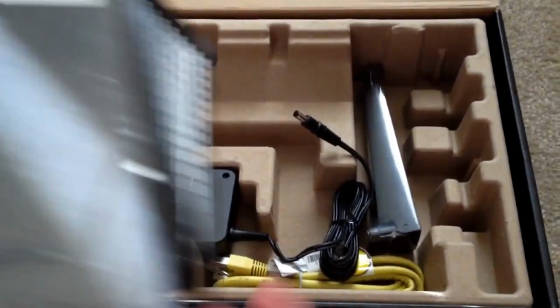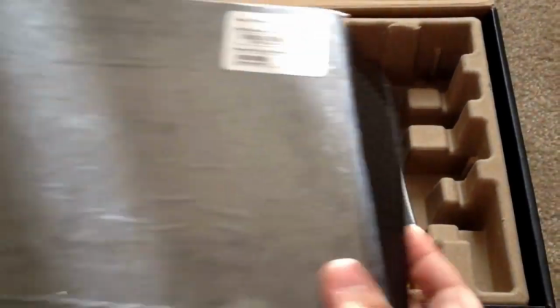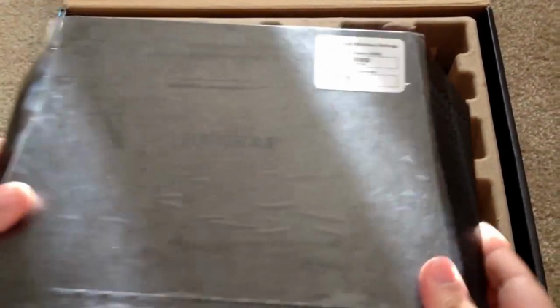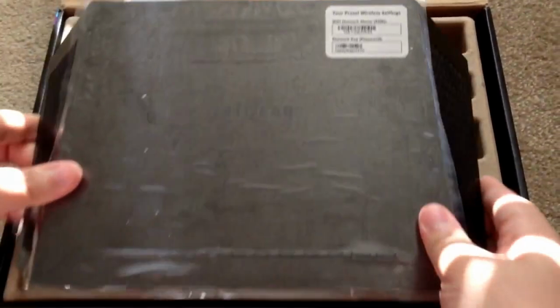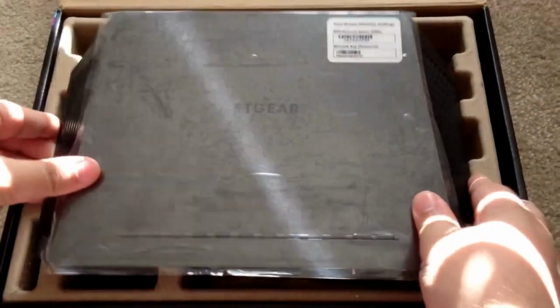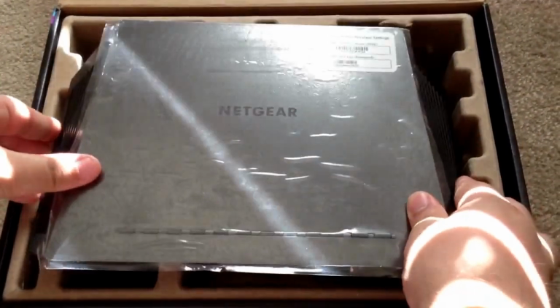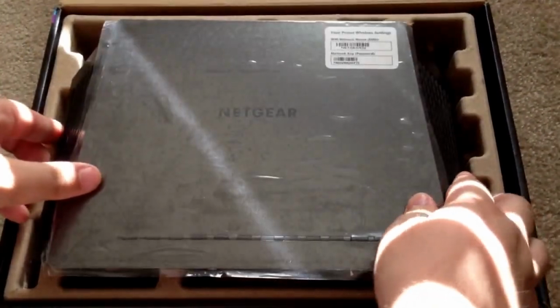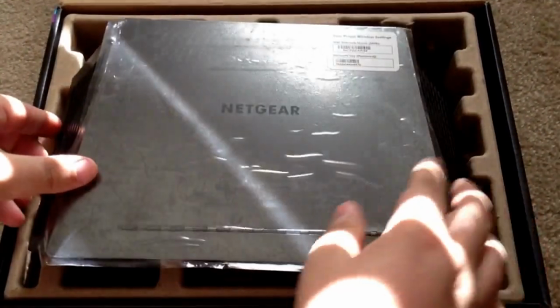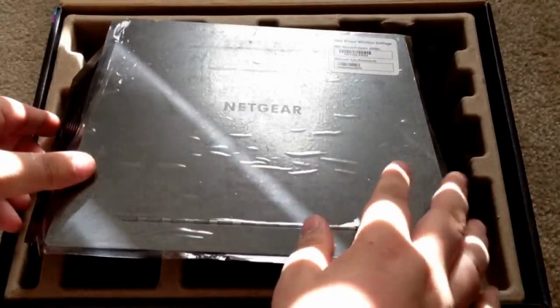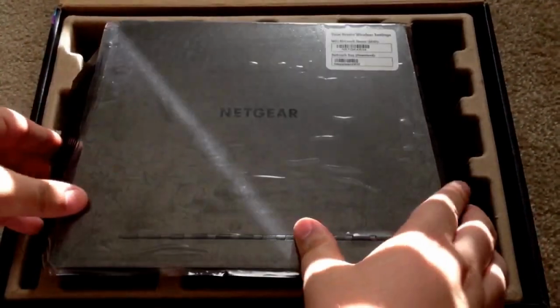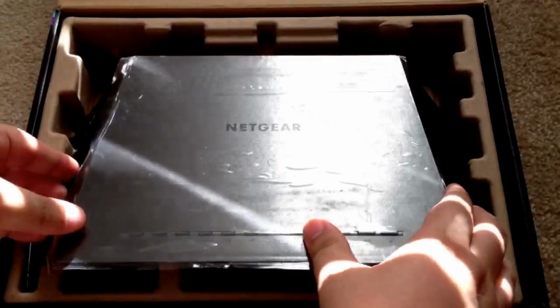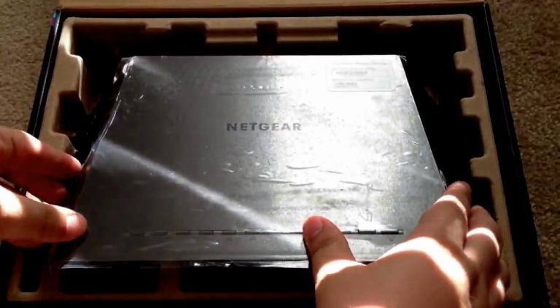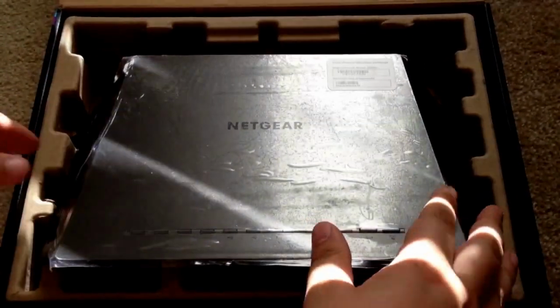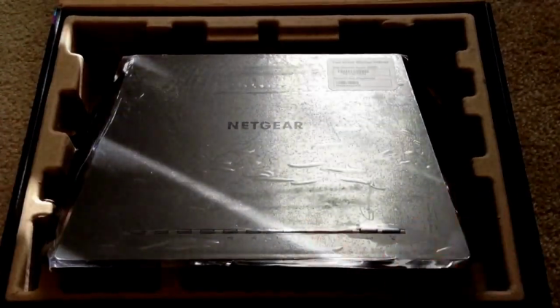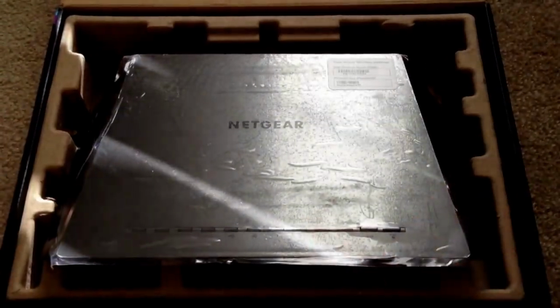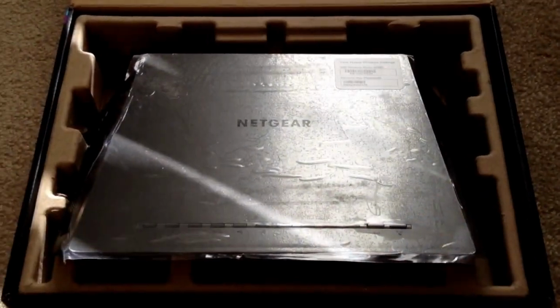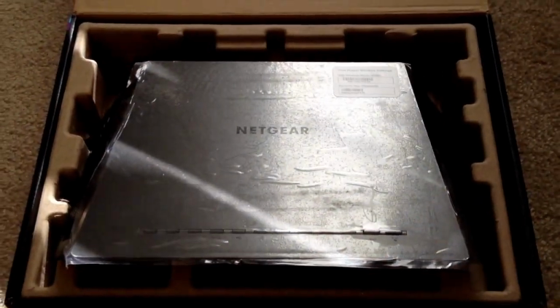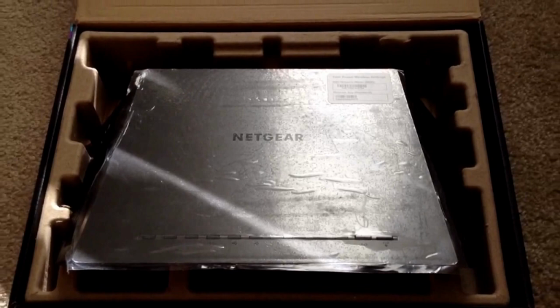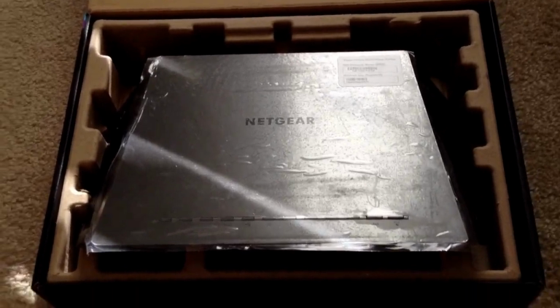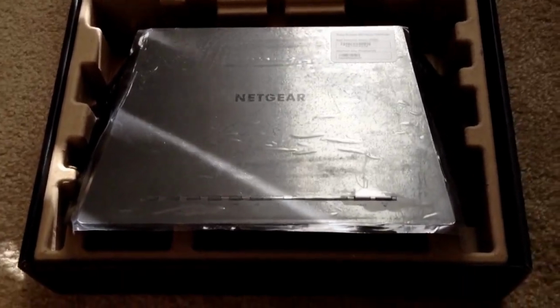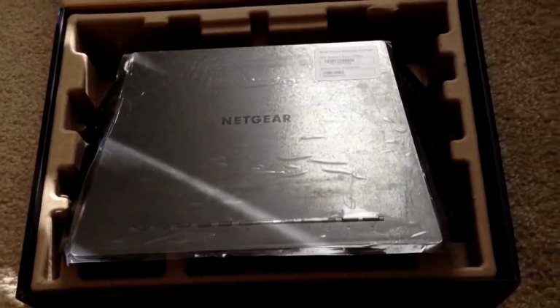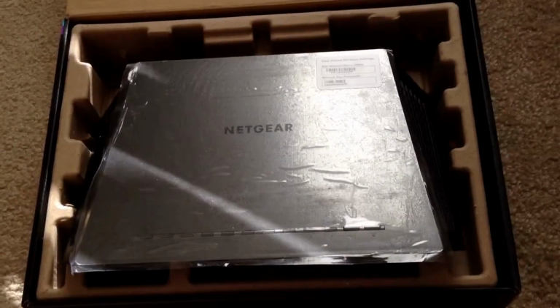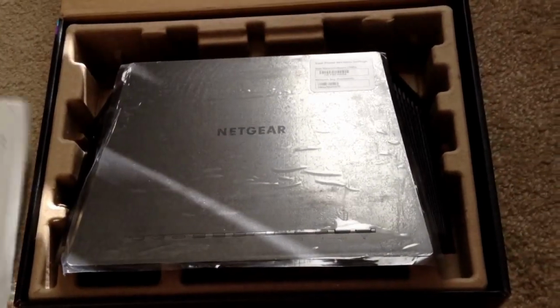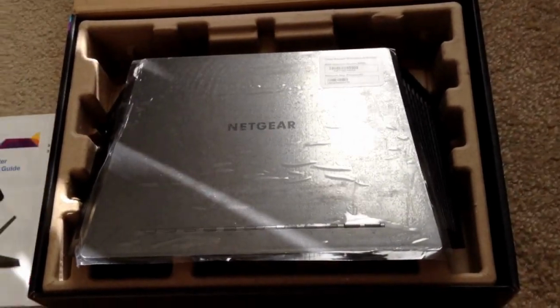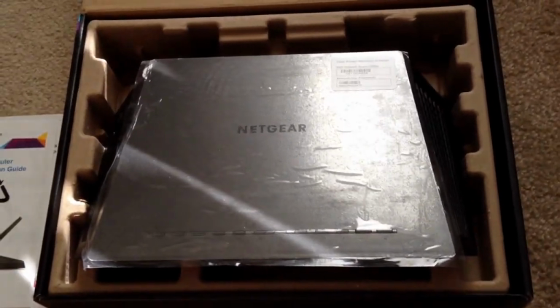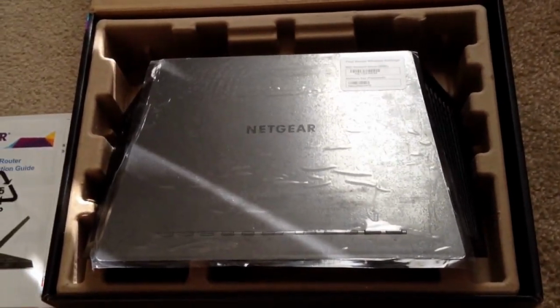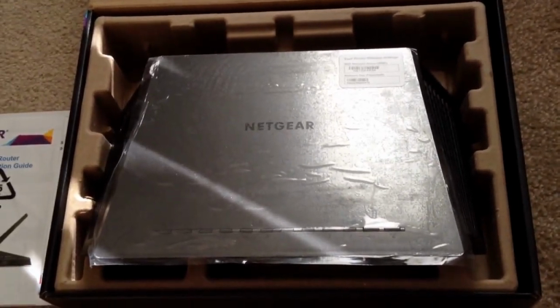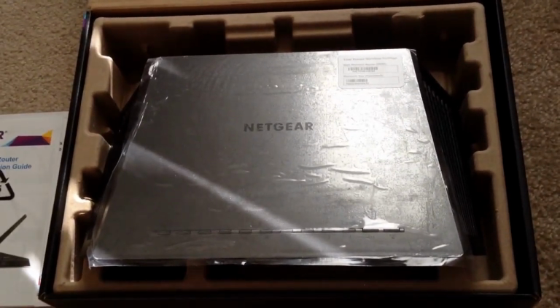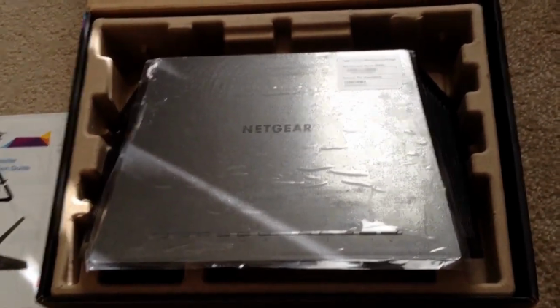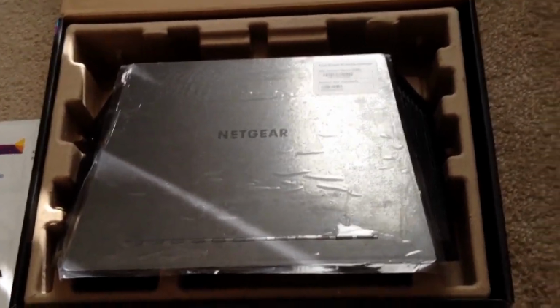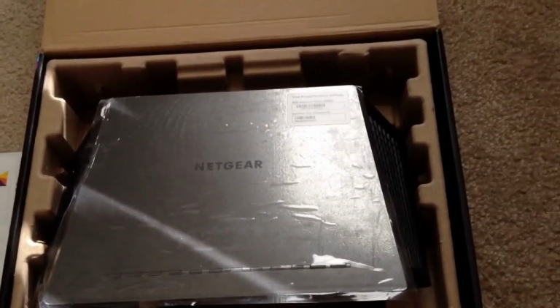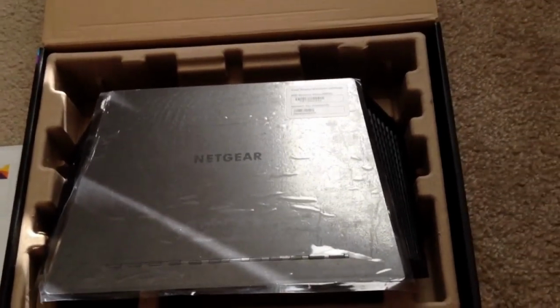So this is the Netgear R7000 AC1900 Smart Wi-Fi Router from Netgear. This is Chris Roshna, 24K on Twitter.